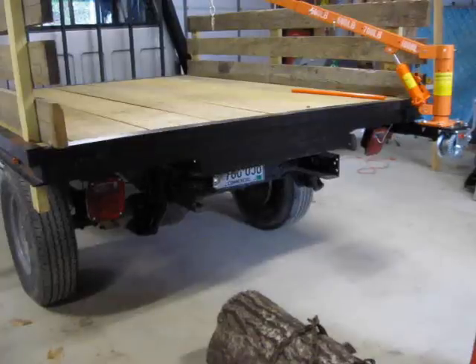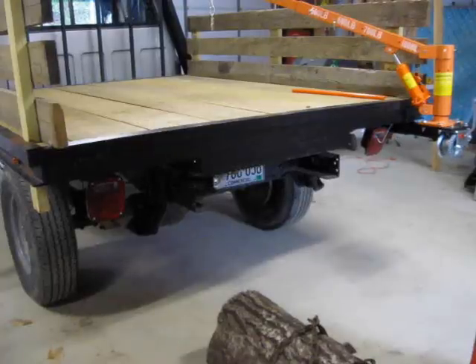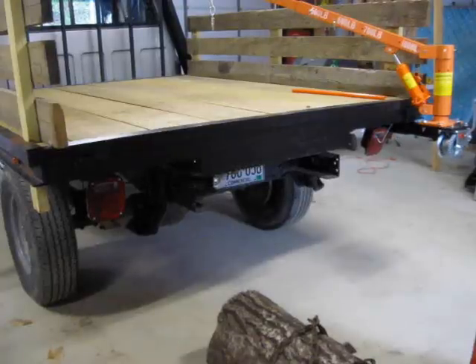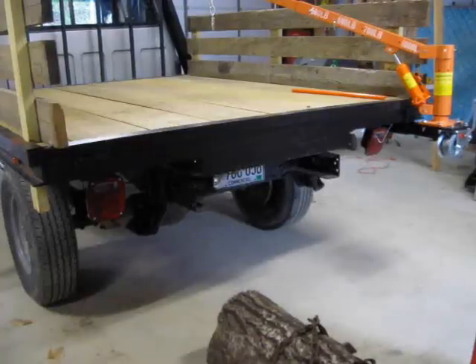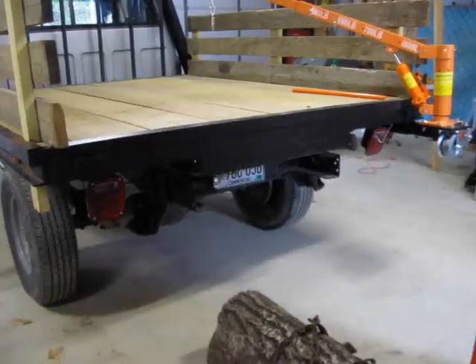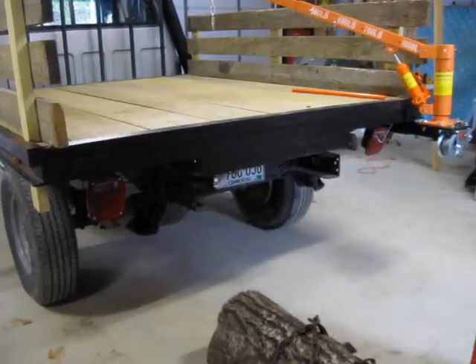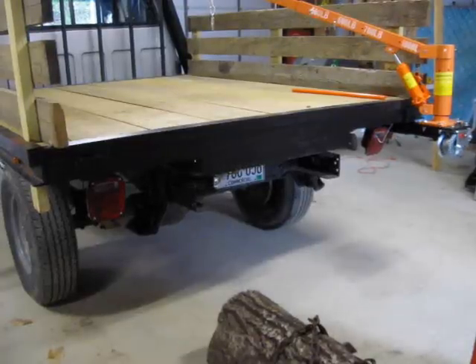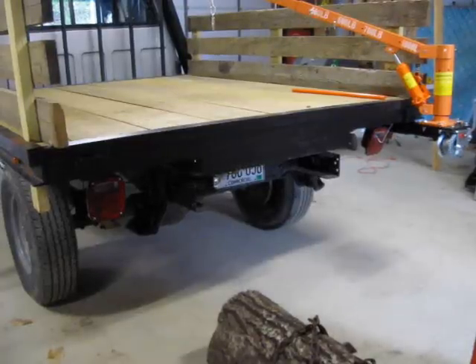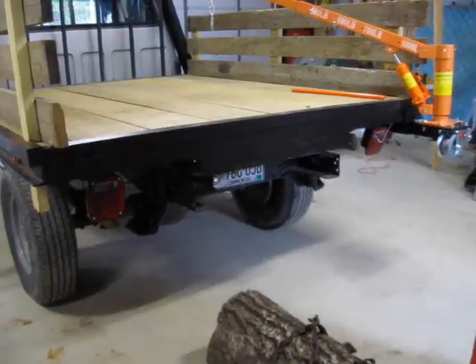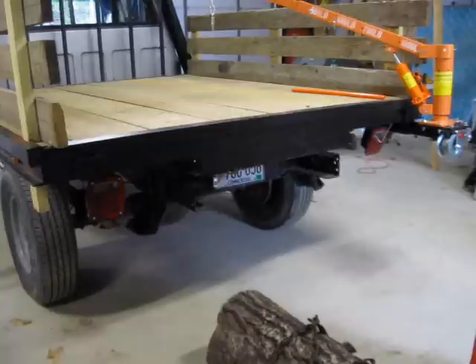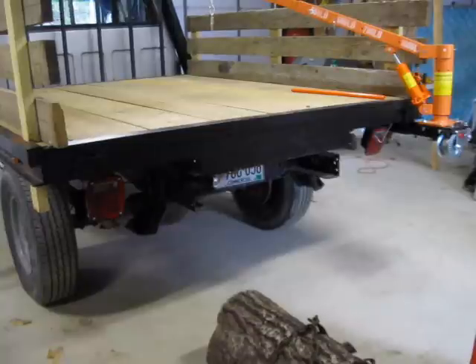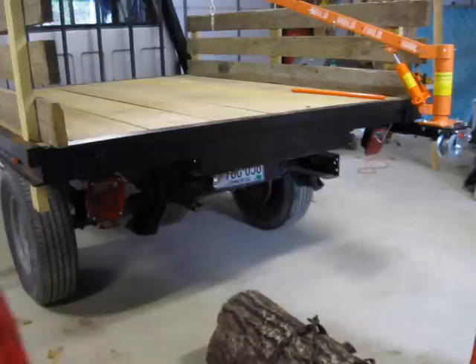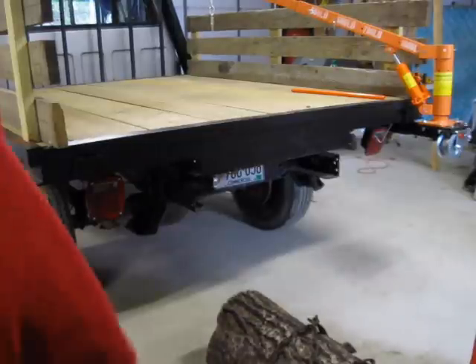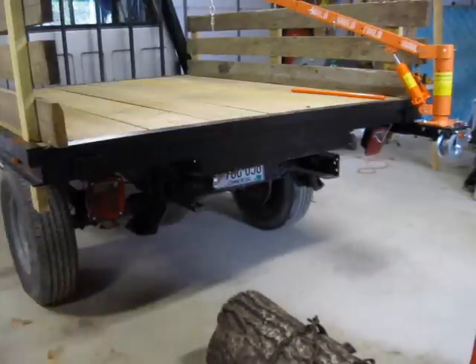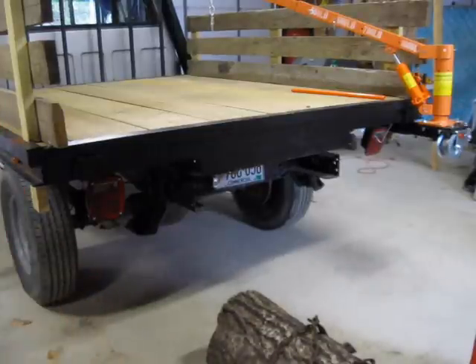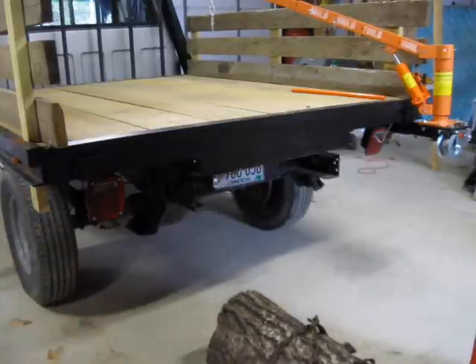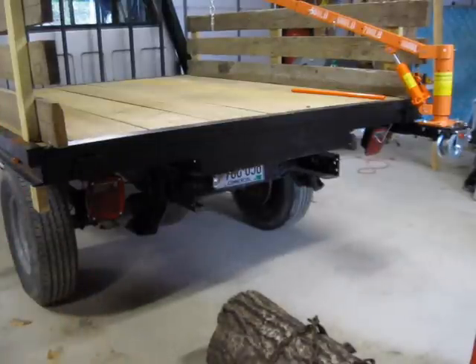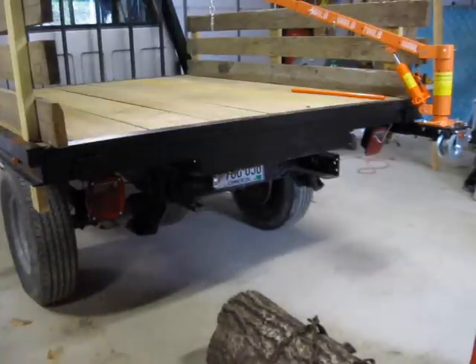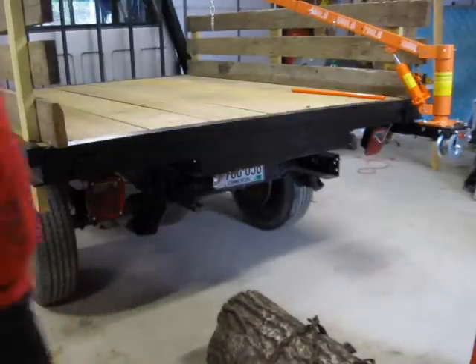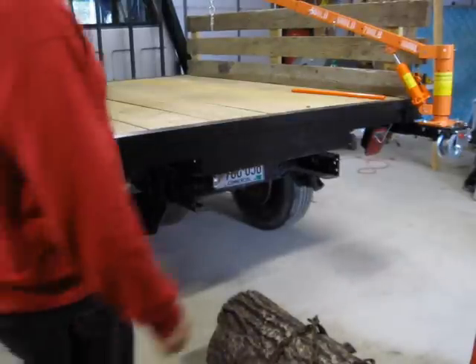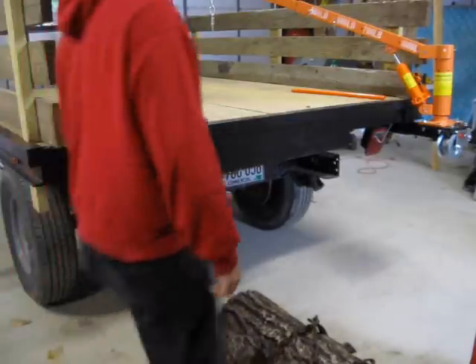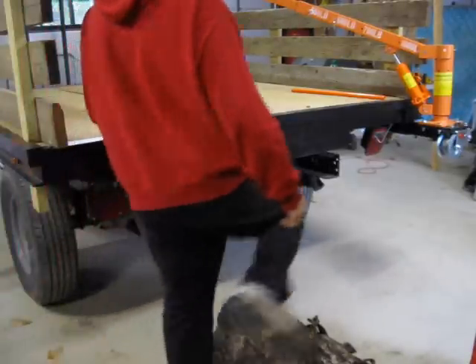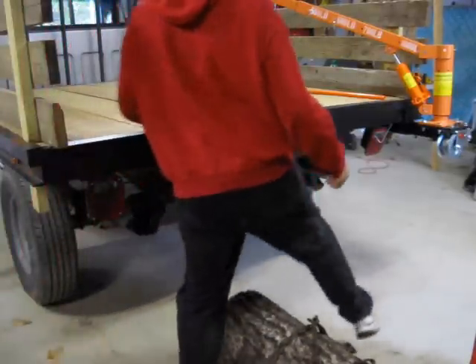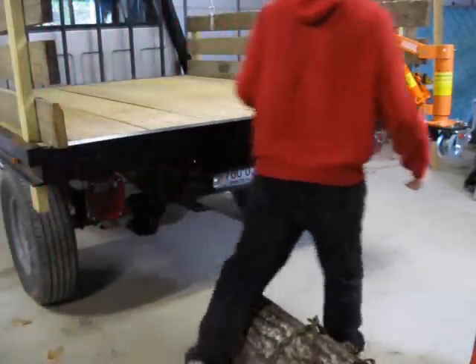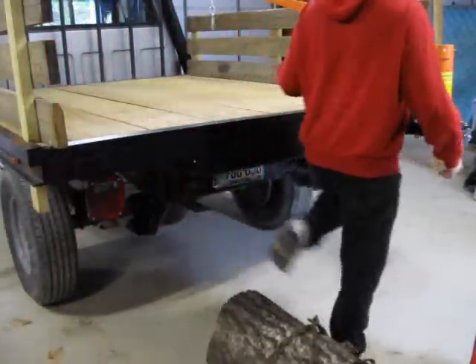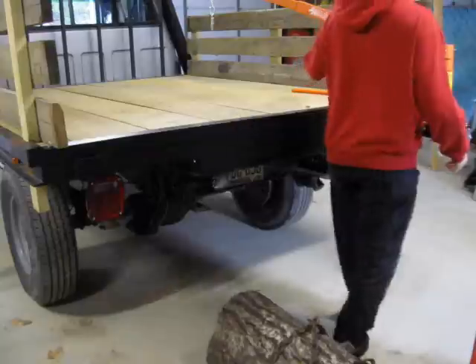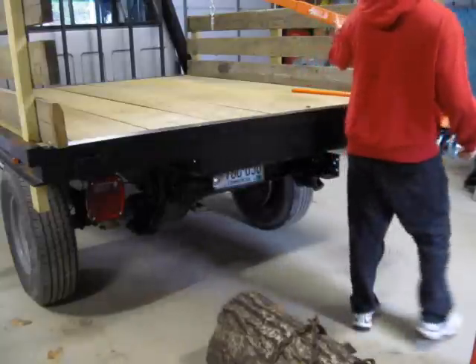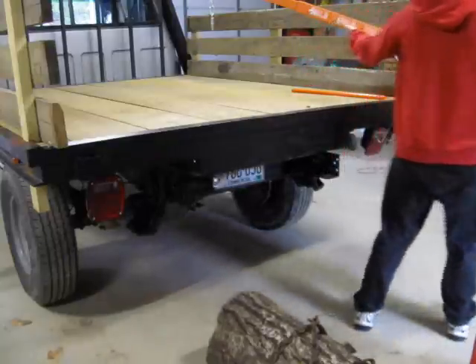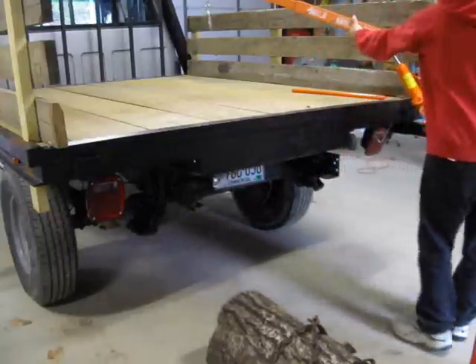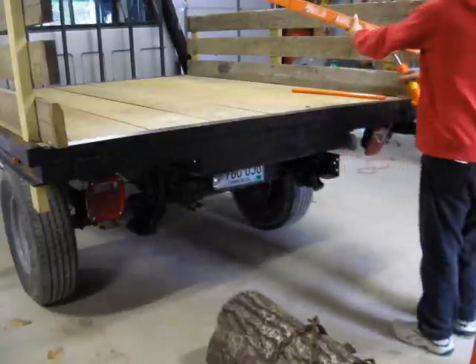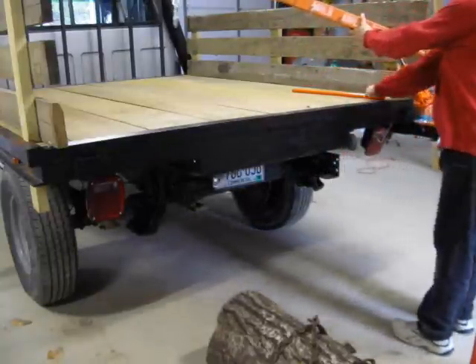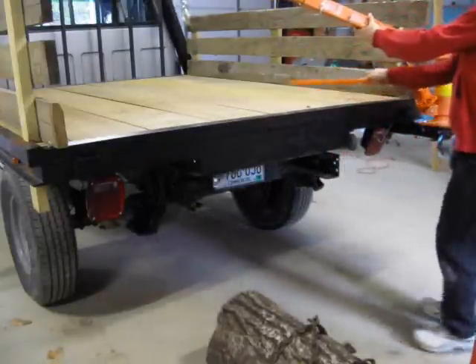This is my Harbor Freight truck crane that I've mounted on the back of the truck here, and I'm going to try to do a quick demonstration.